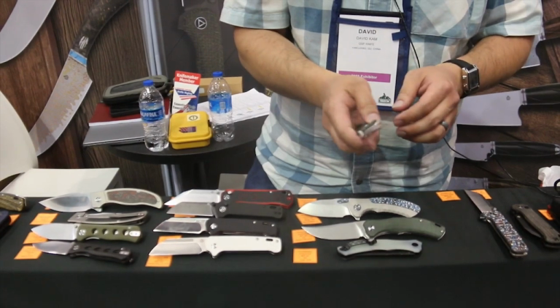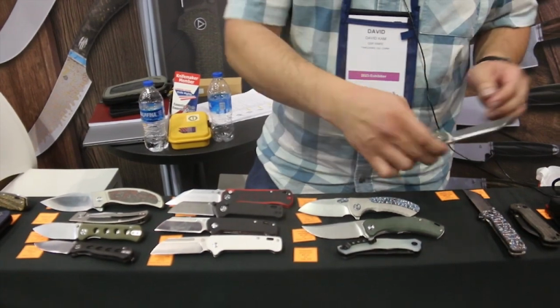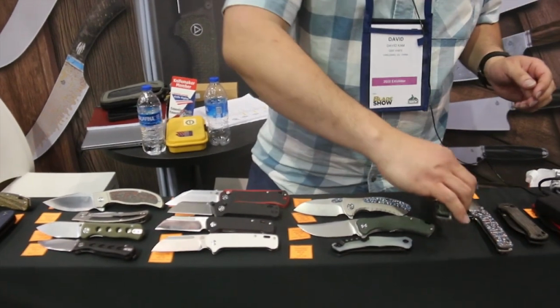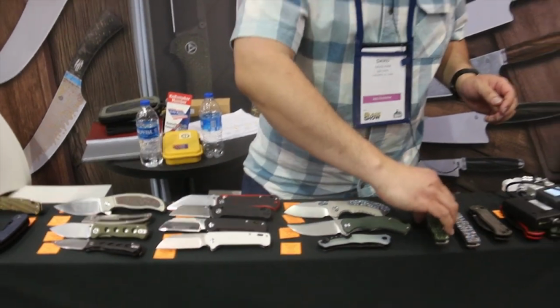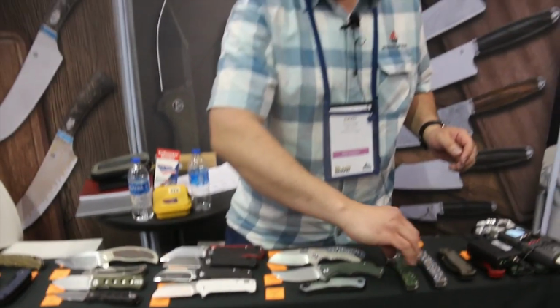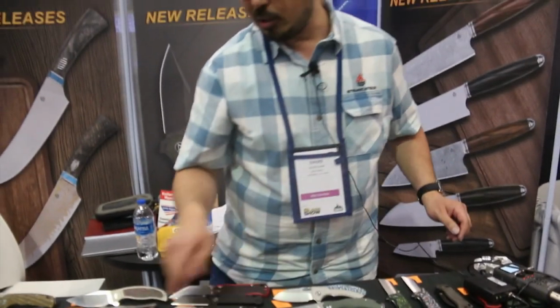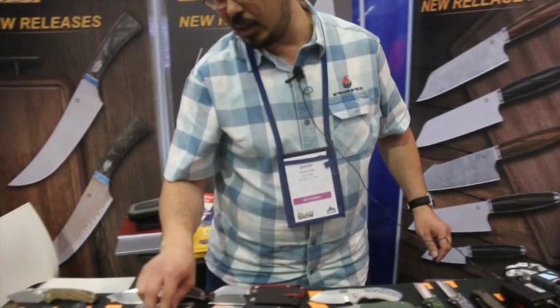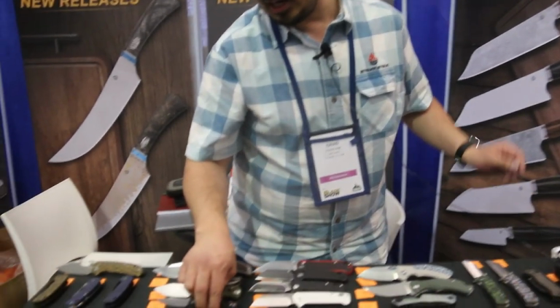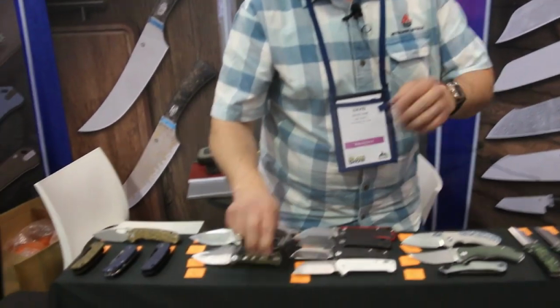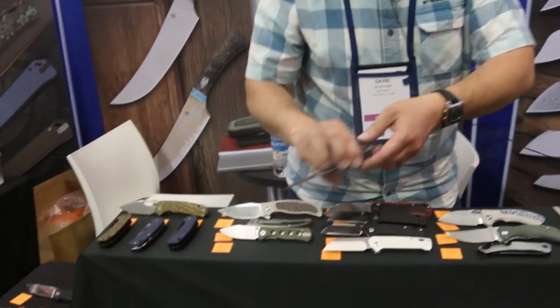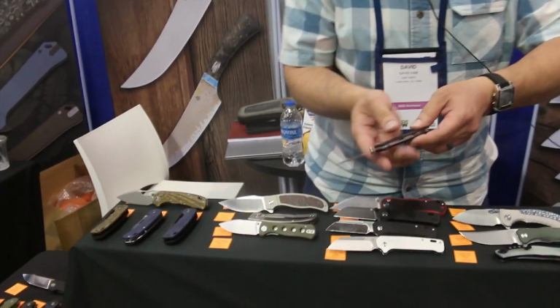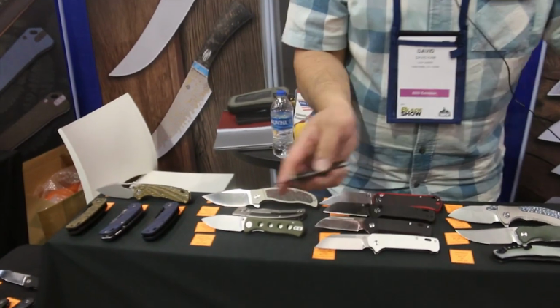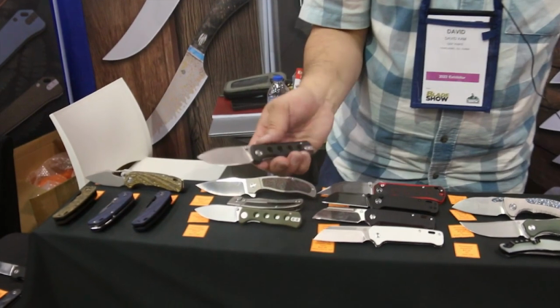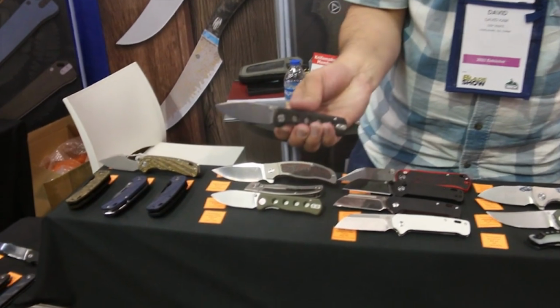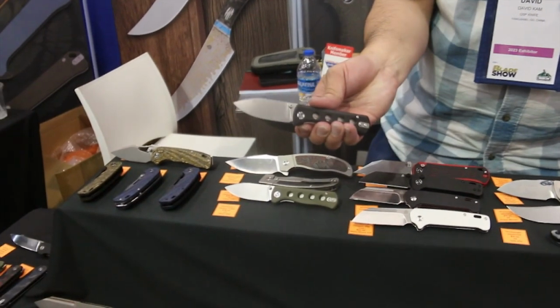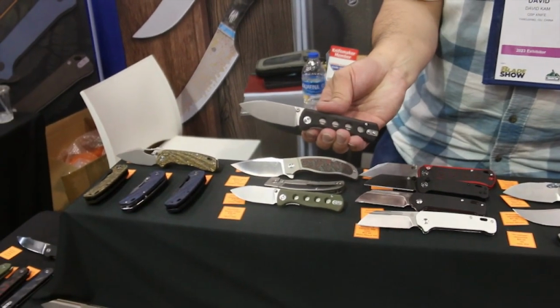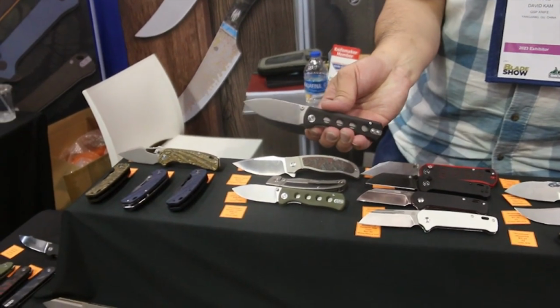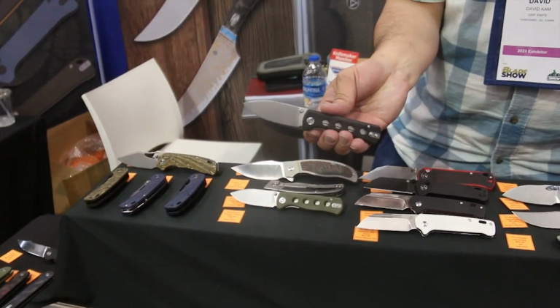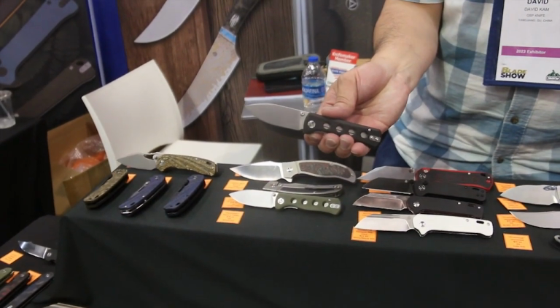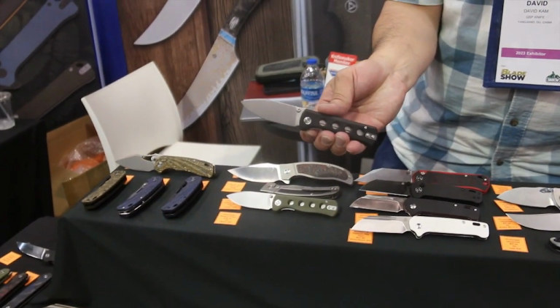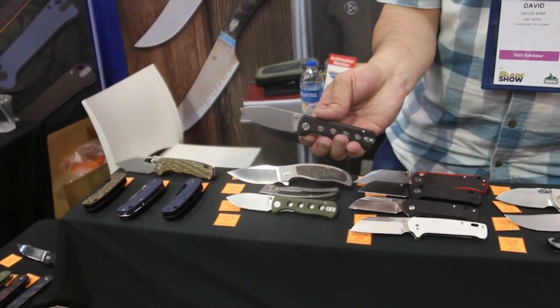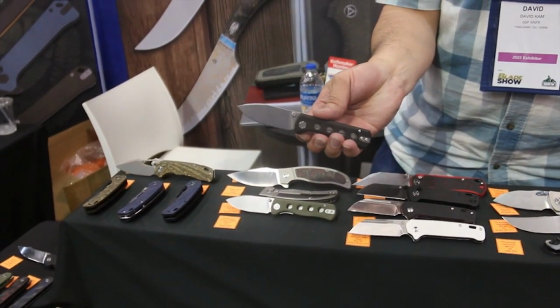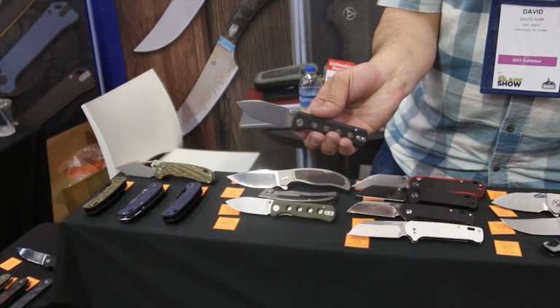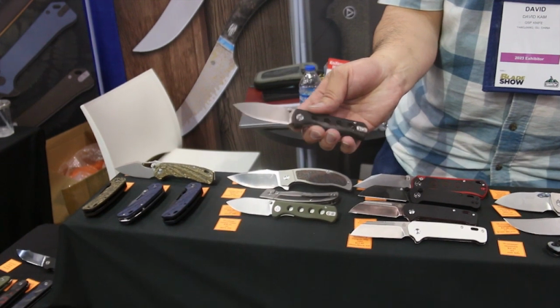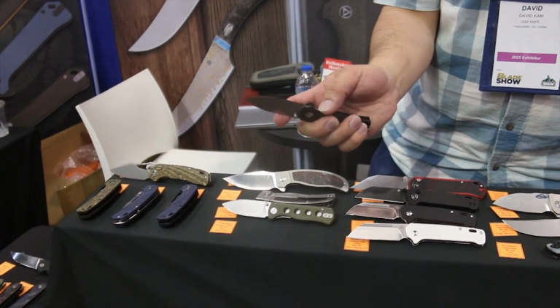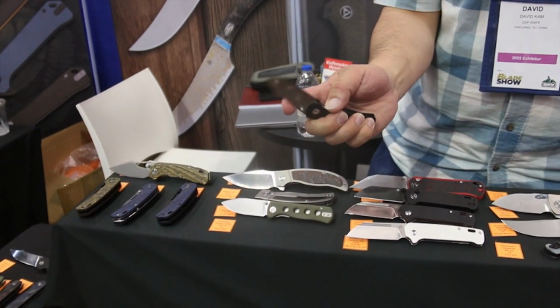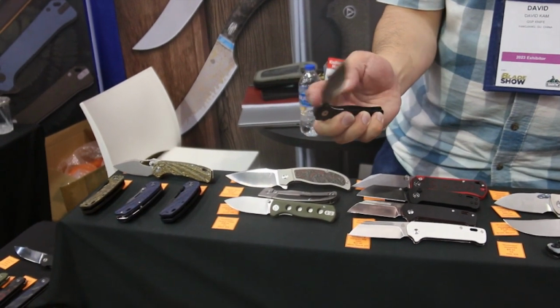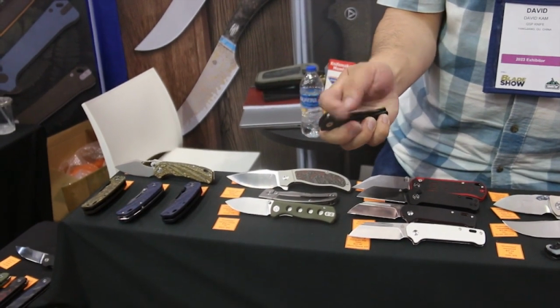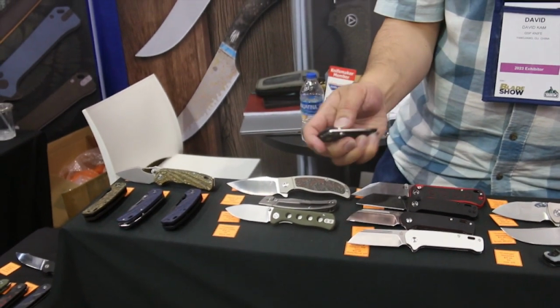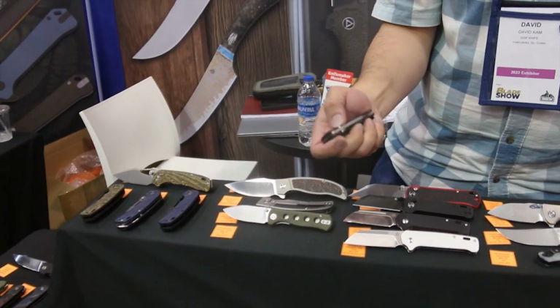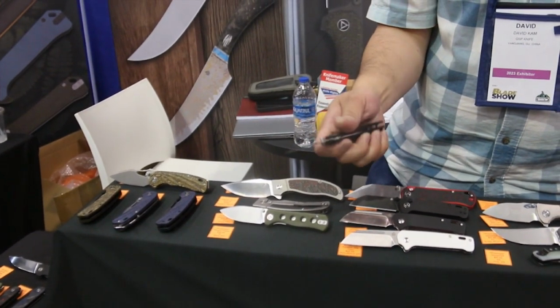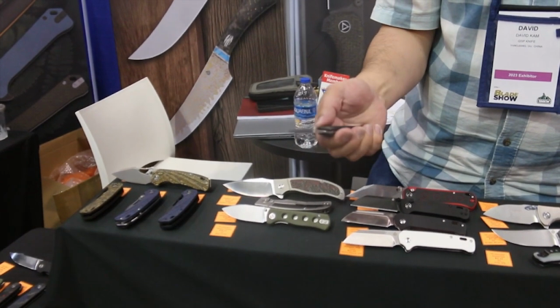We also have another one that's going to be a small knife — this is going to be the Canary. This is probably one of my favorites of what we're releasing. The Canary folder is D2 steel for $38 in stores. For any of these, just ask your retailers about it — we're in a lot of dealers.